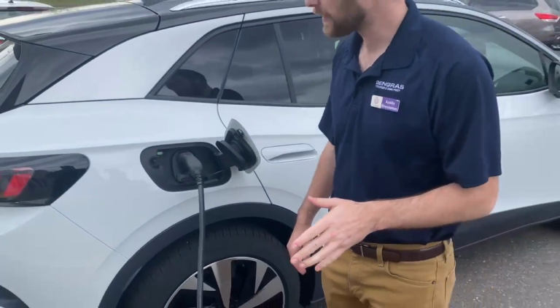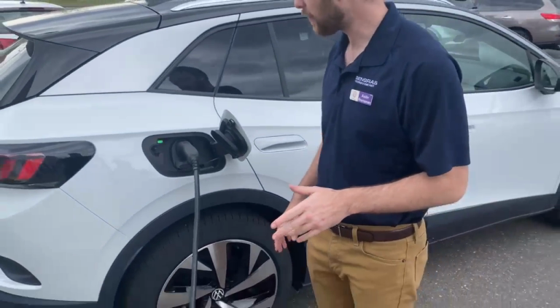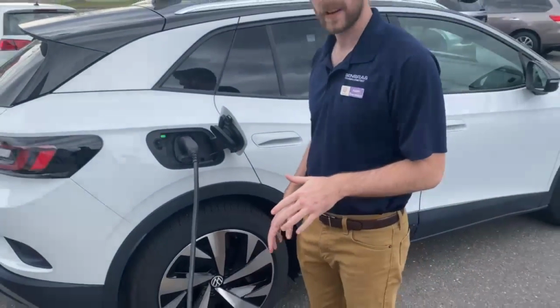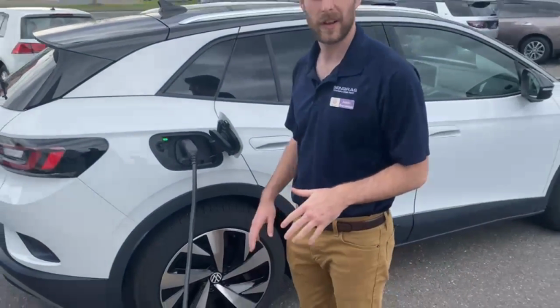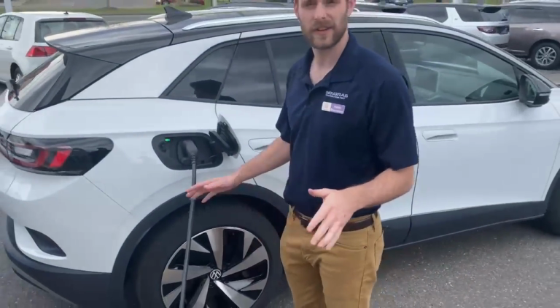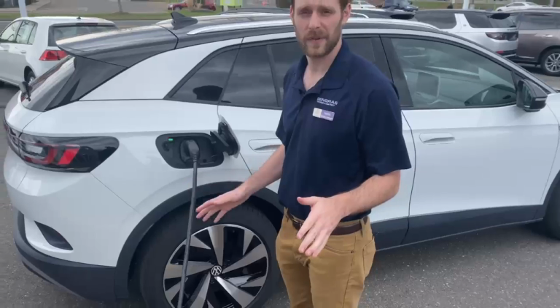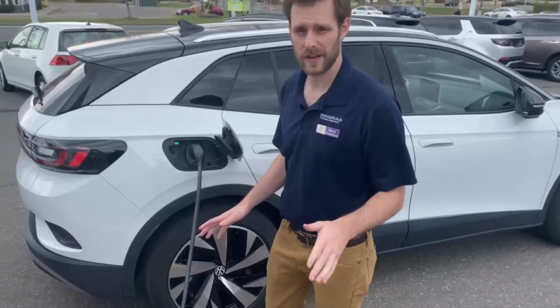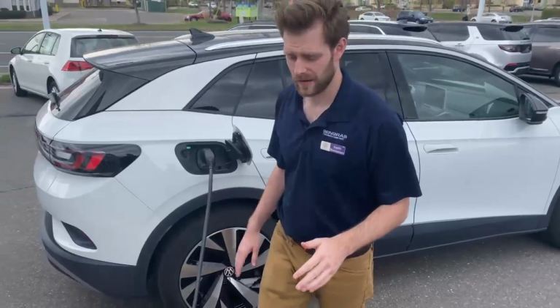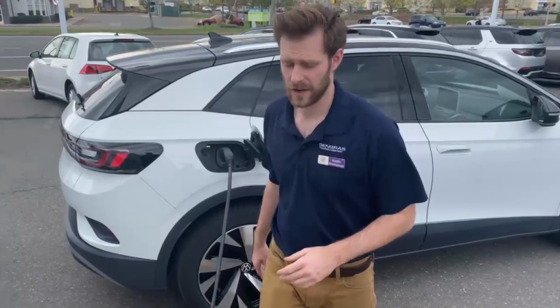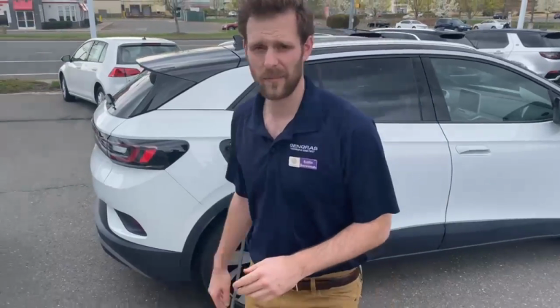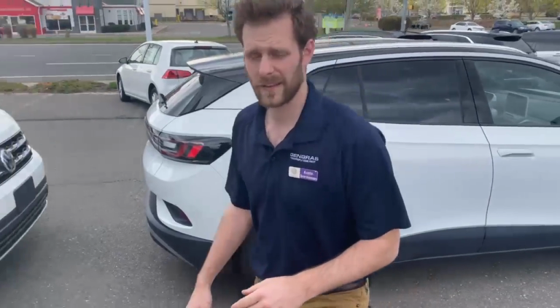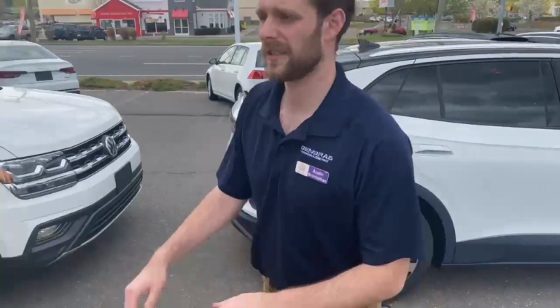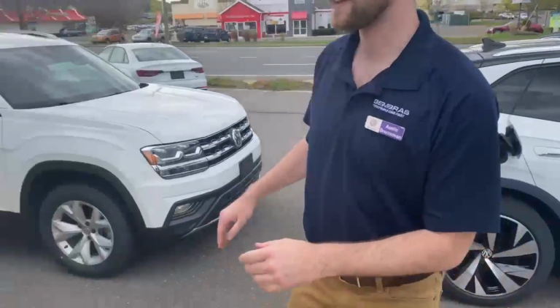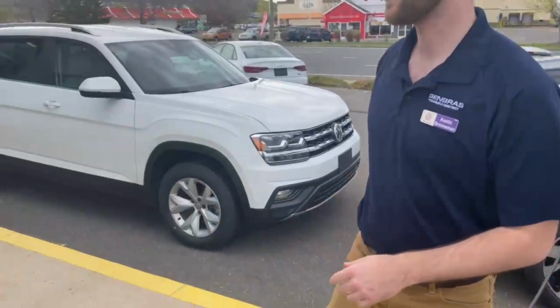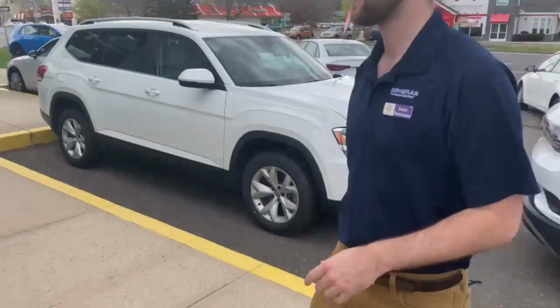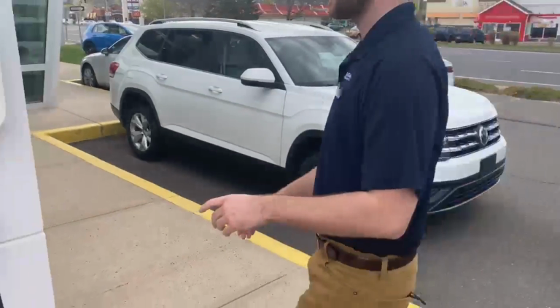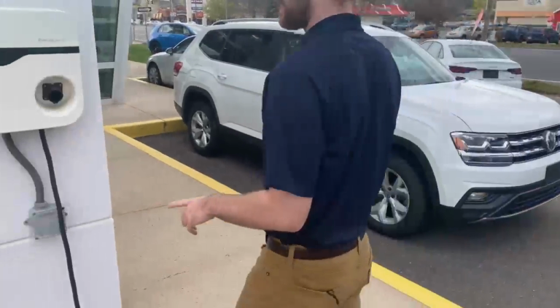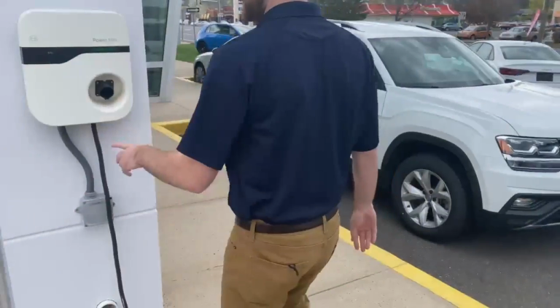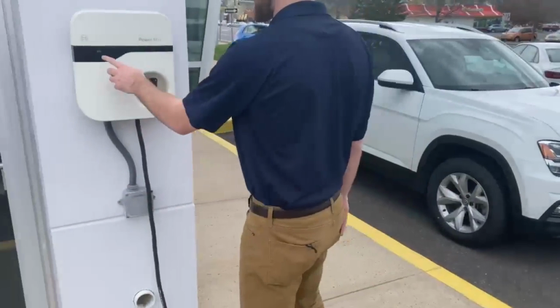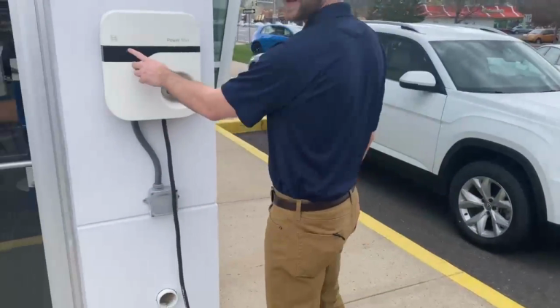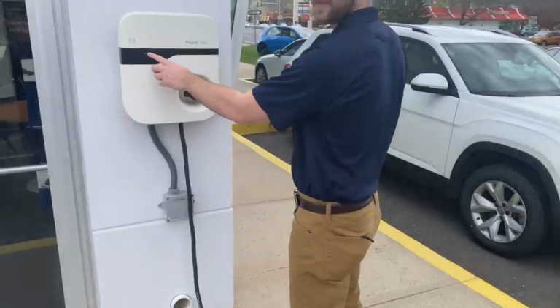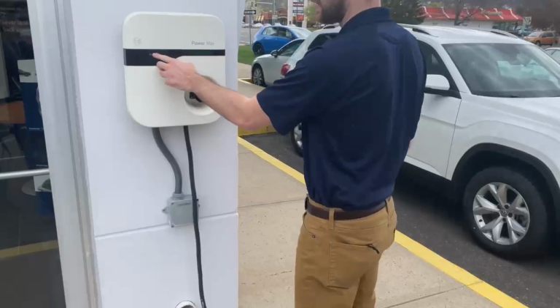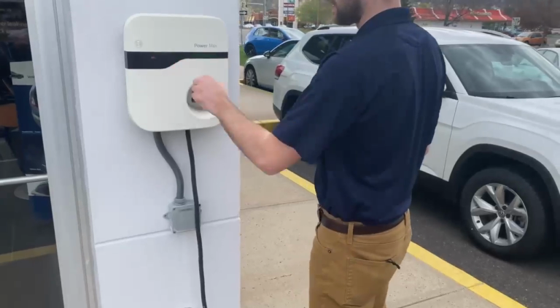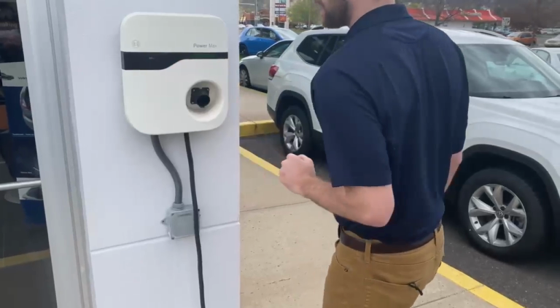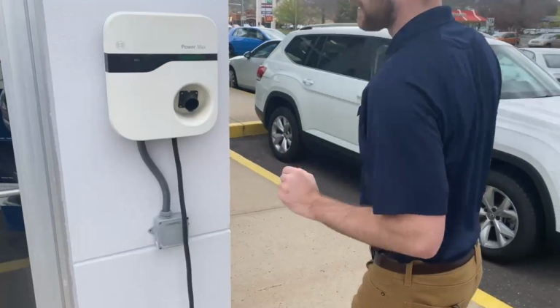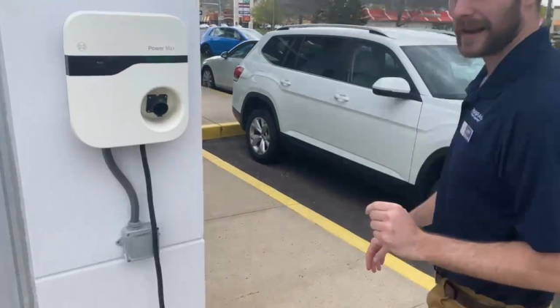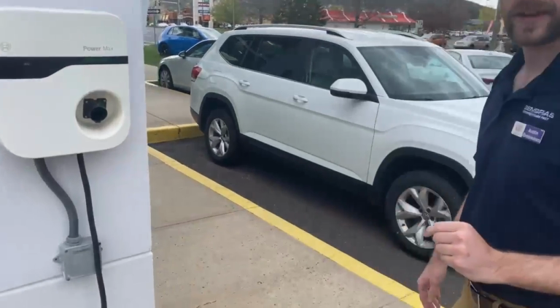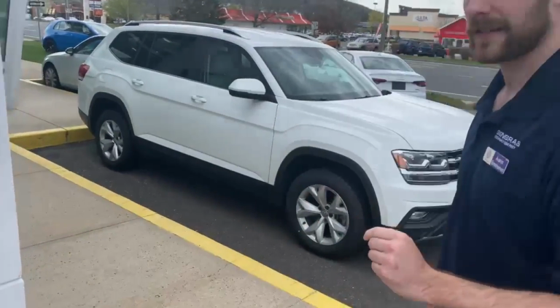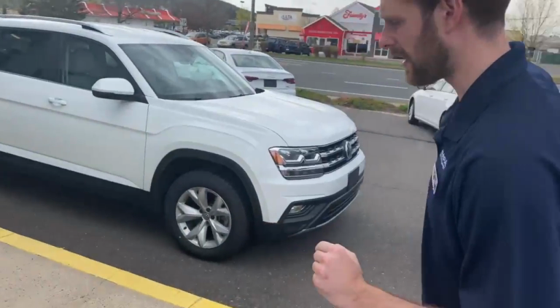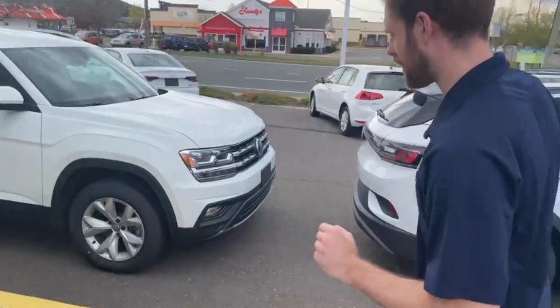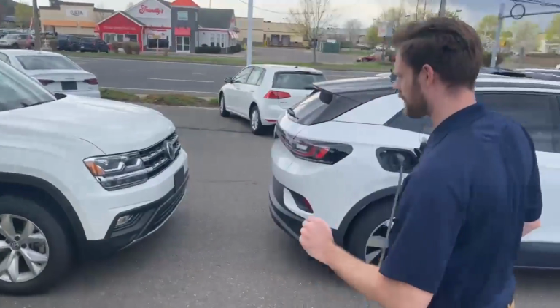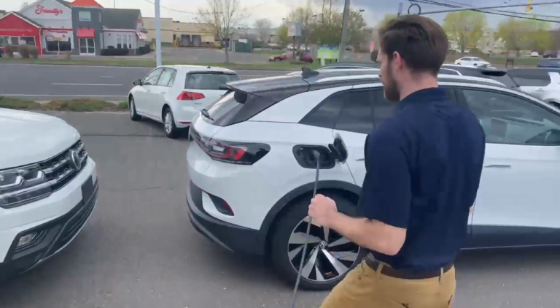Now once the car is all charged up and you're good to go, you're going to come back to the charging station. You're going to hit the stop button, and now you can take off the charger from the car.